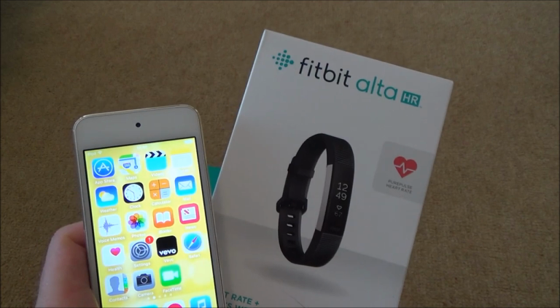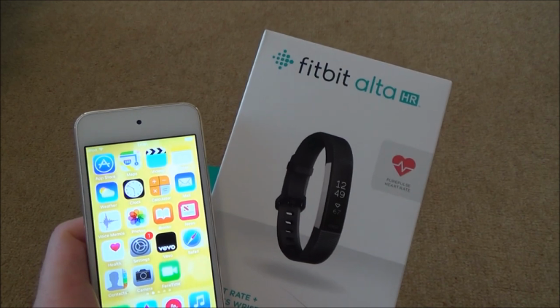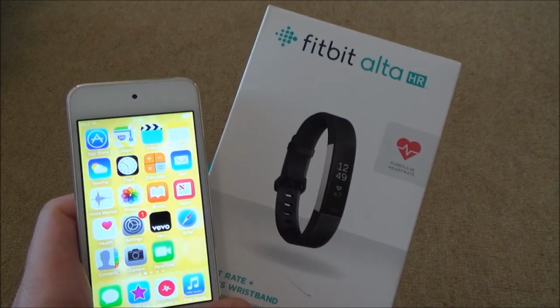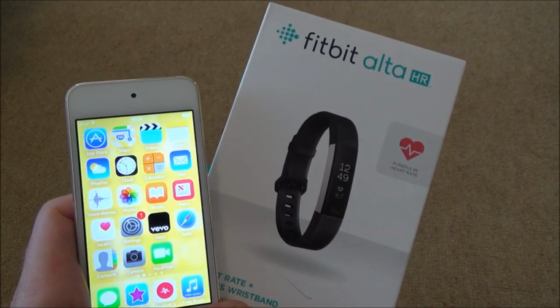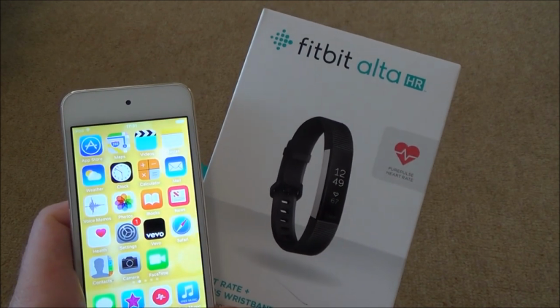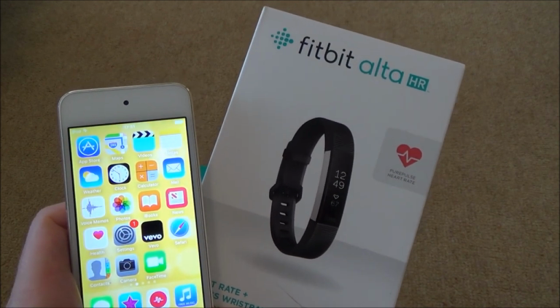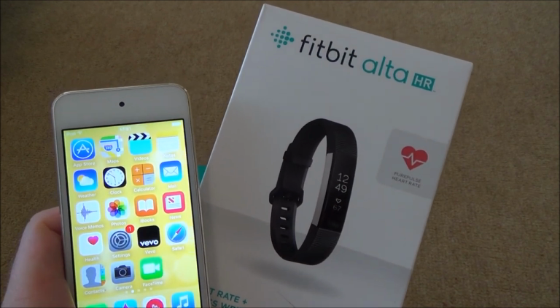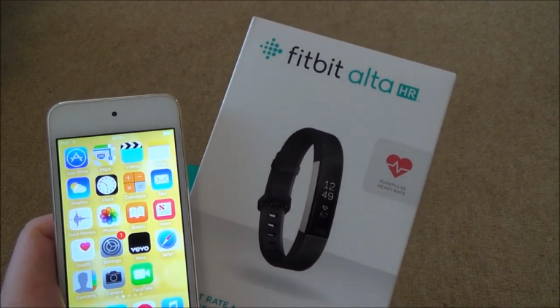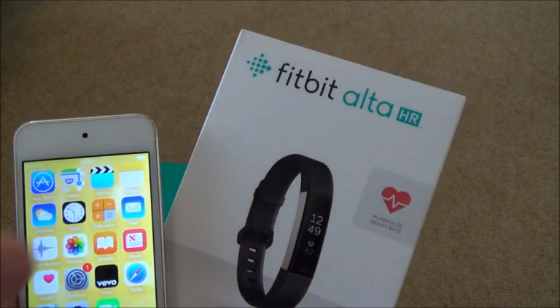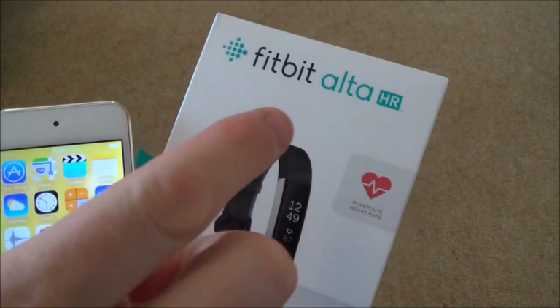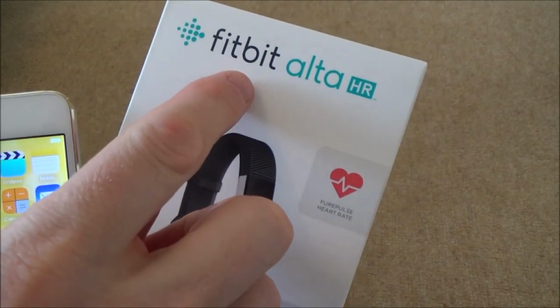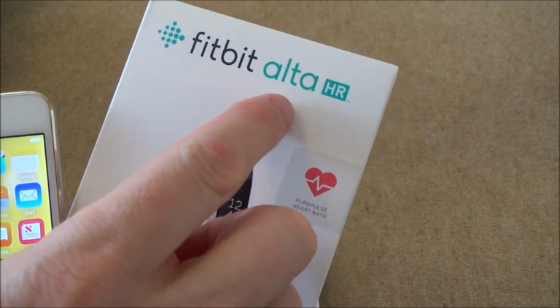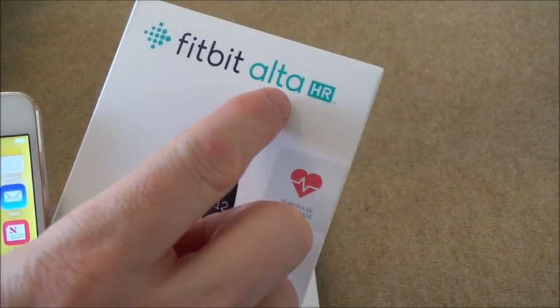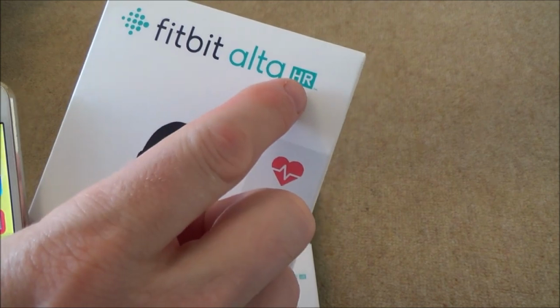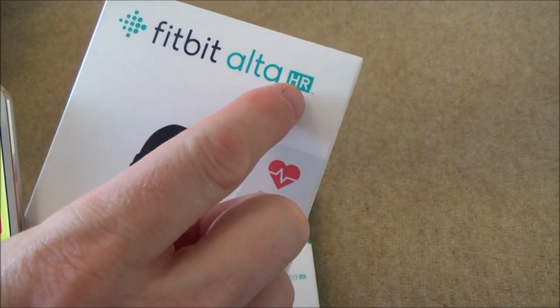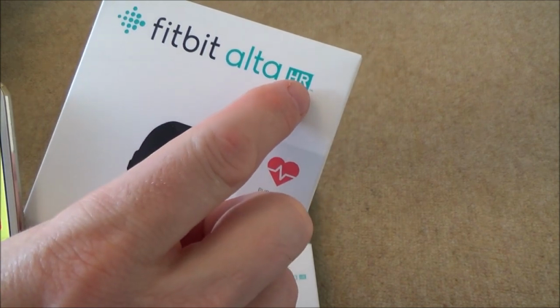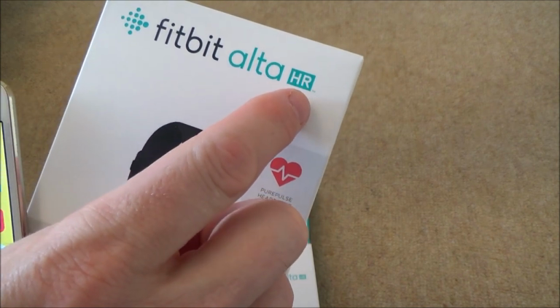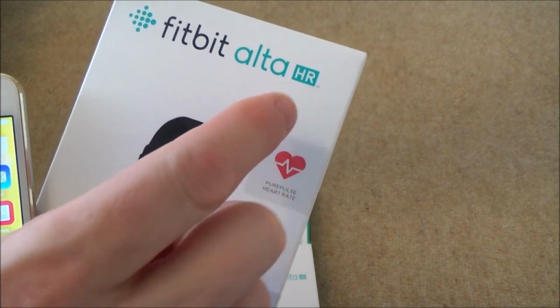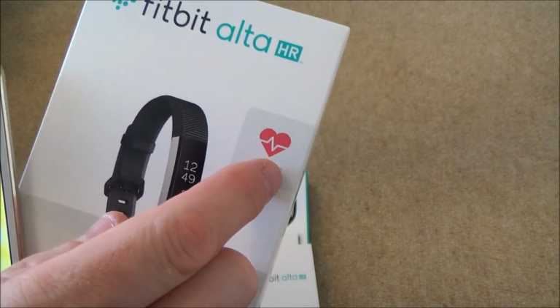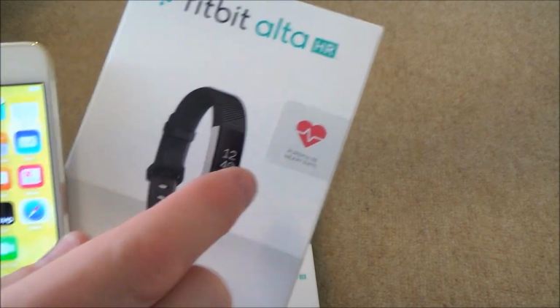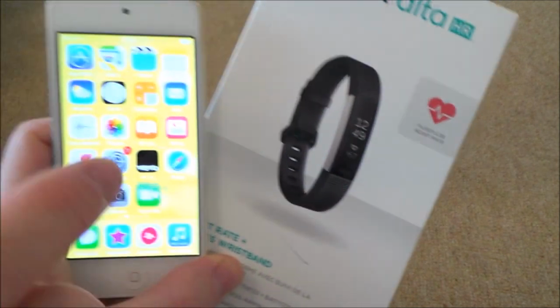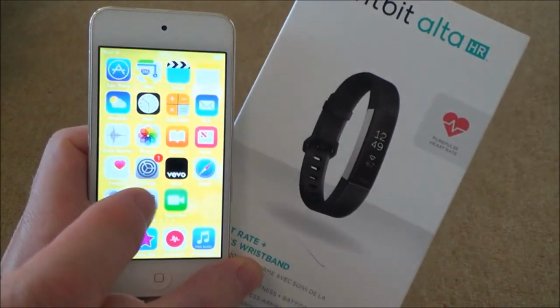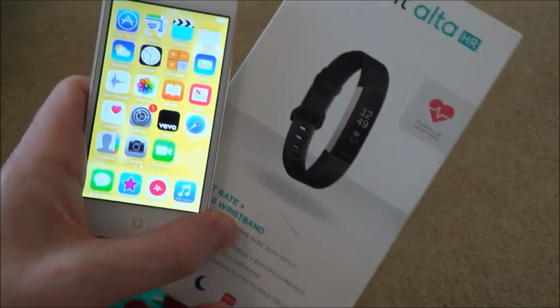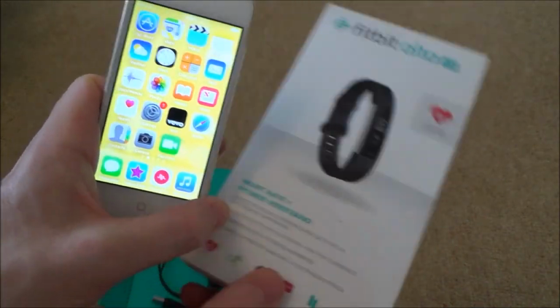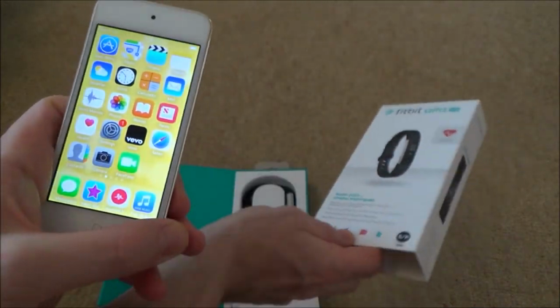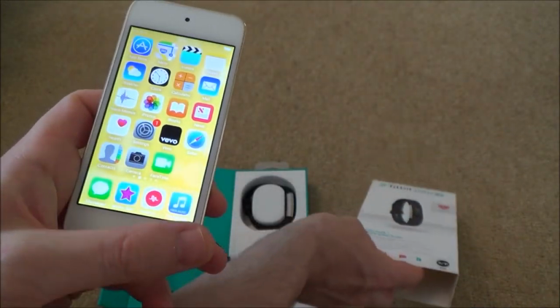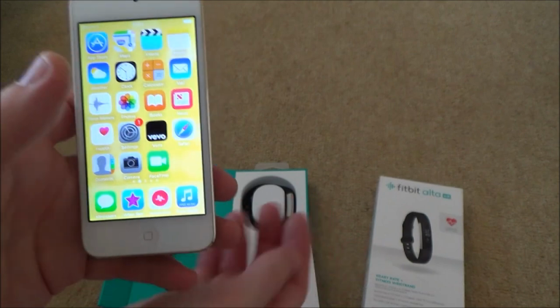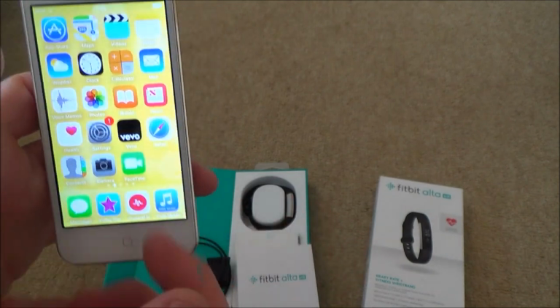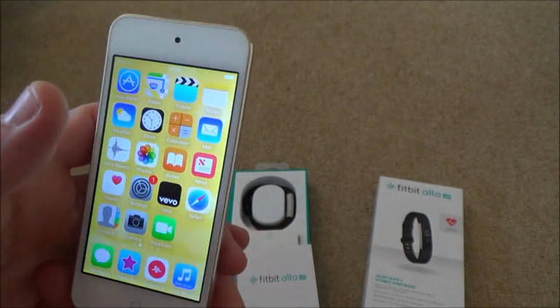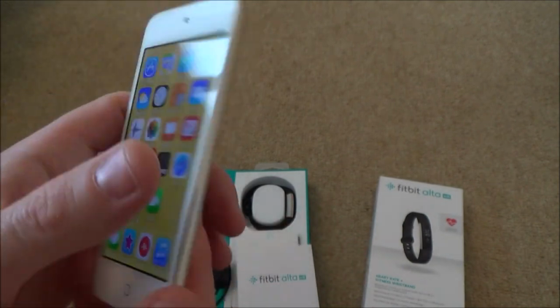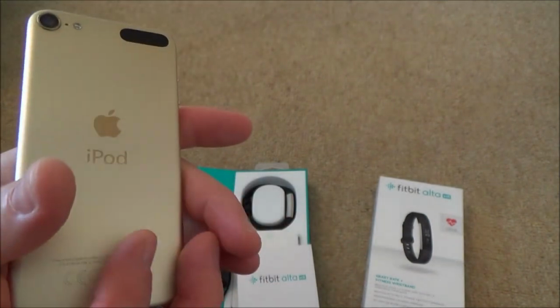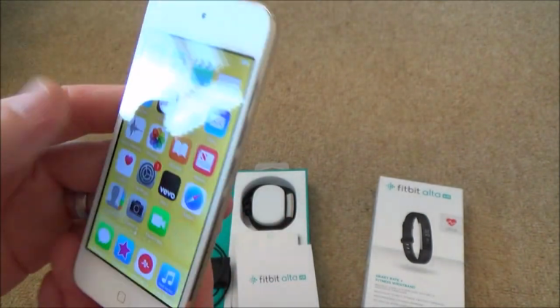Hi, my name's Vince from MyMadeVince.com and in this video we're going to be setting up the Fitbit Alta HR - that's the one with the heart rate monitor - onto an iOS device. We're going to be using an Apple iPod 6th generation.